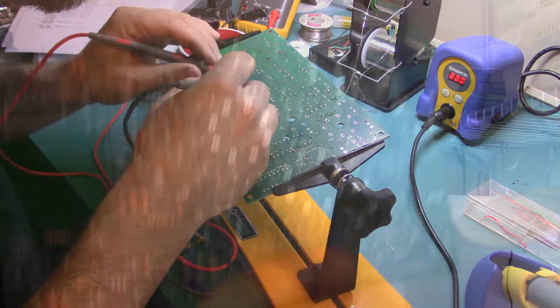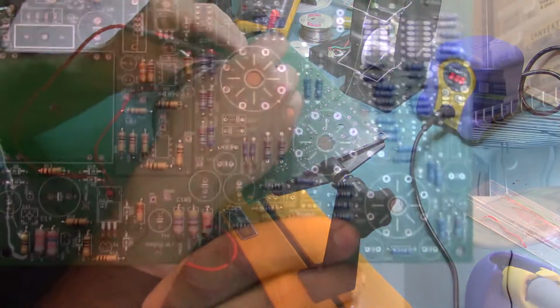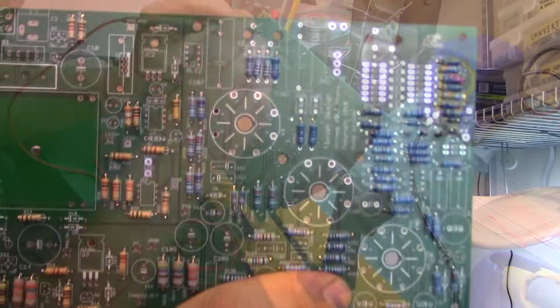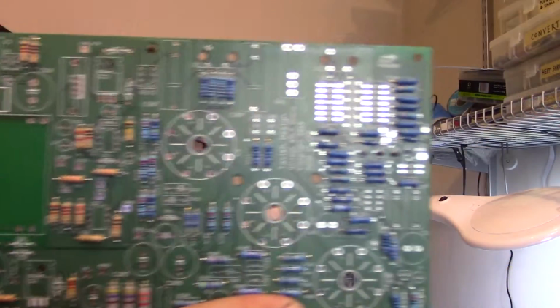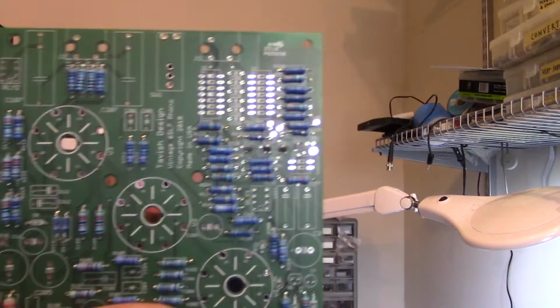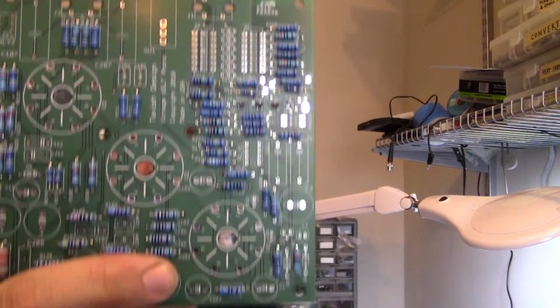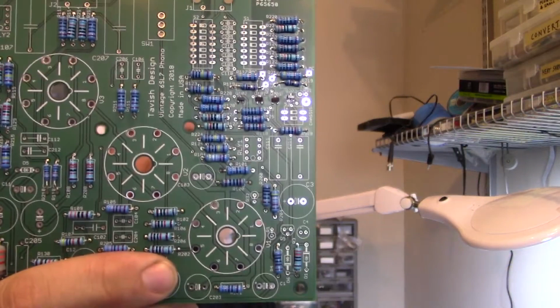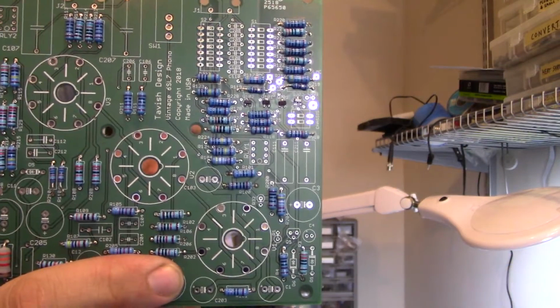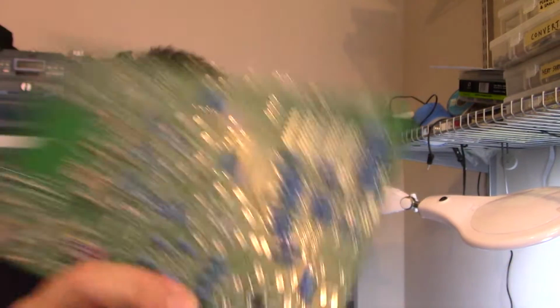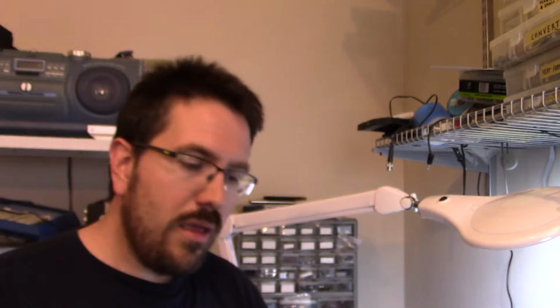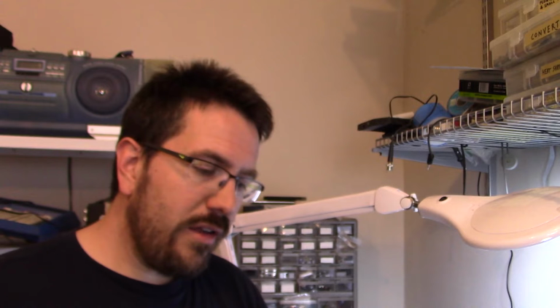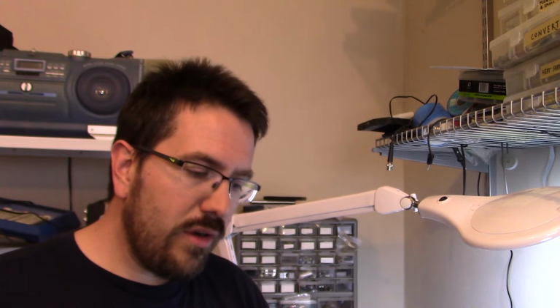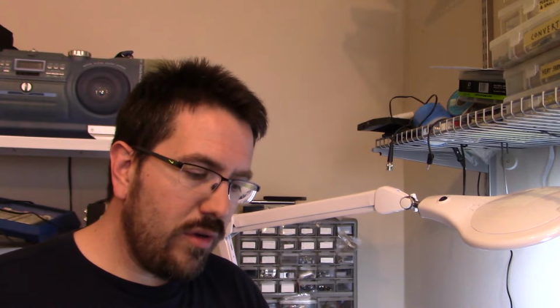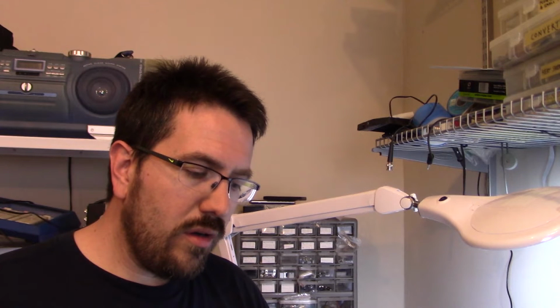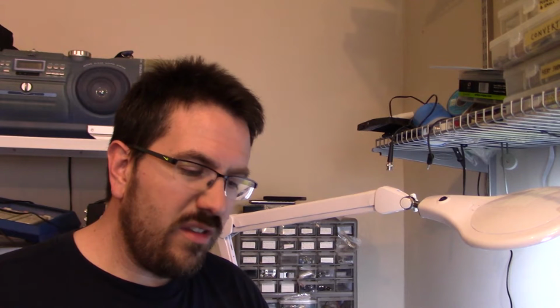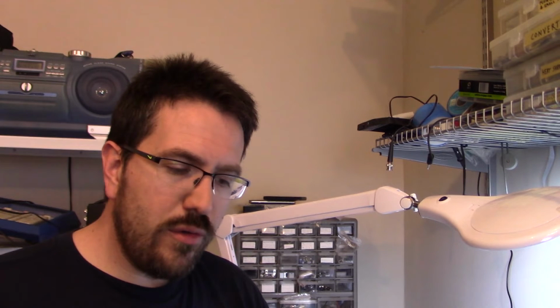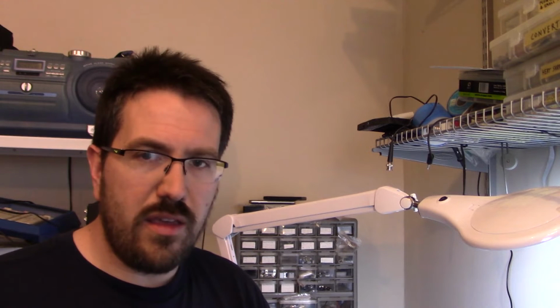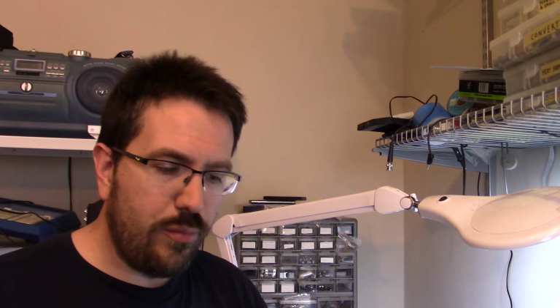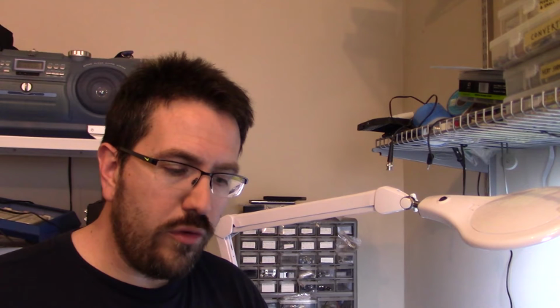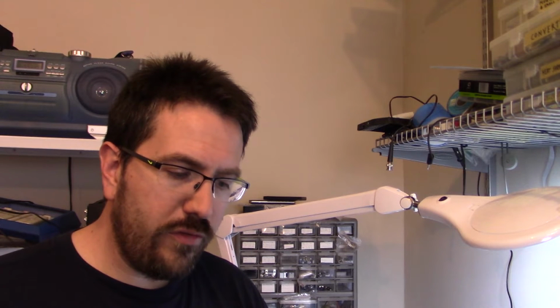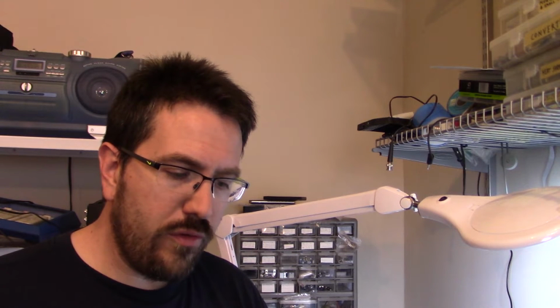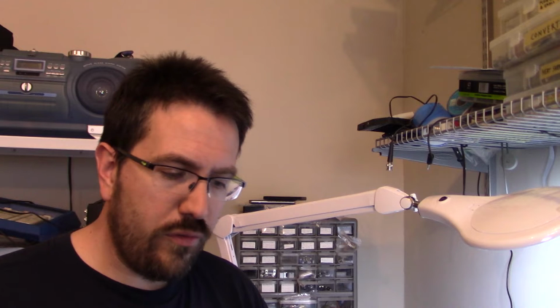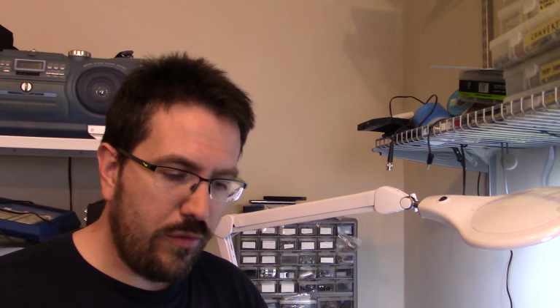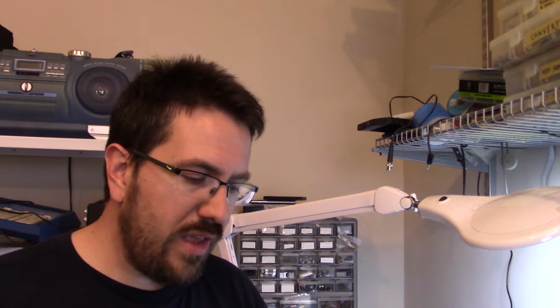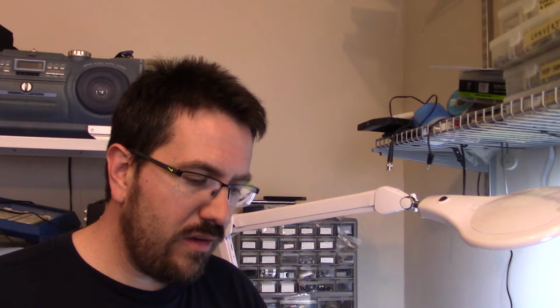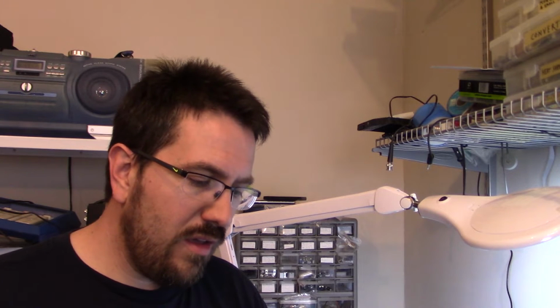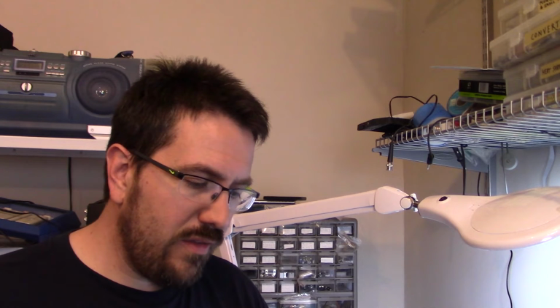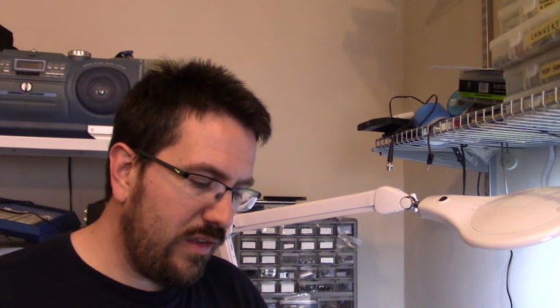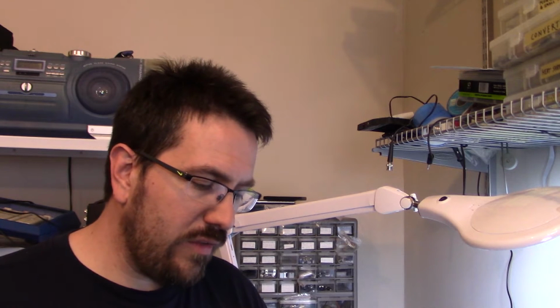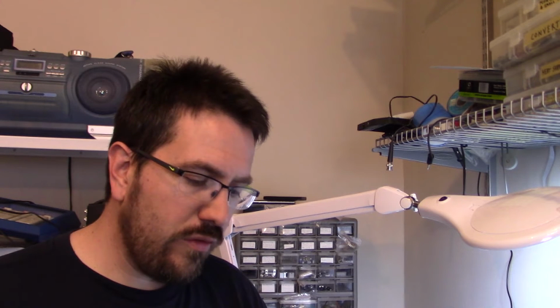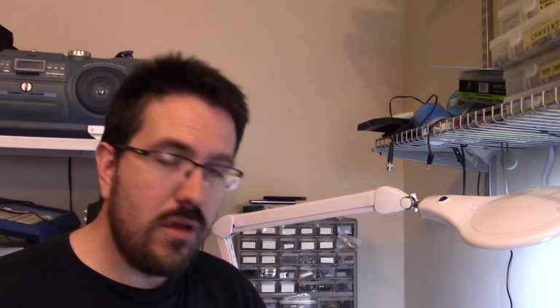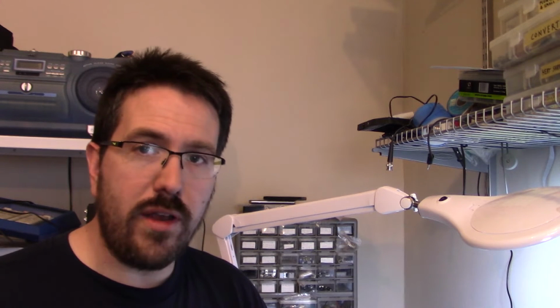All the resistors are soldered and tested — they all checked out. Next component I'd like to put on are the diodes and anything else that's low to the surface of the board. There are a couple of switch banks here, some IC sockets — so those will all go on next.